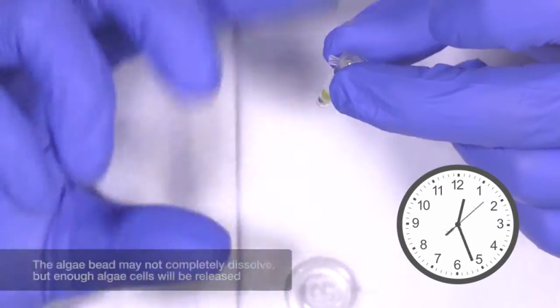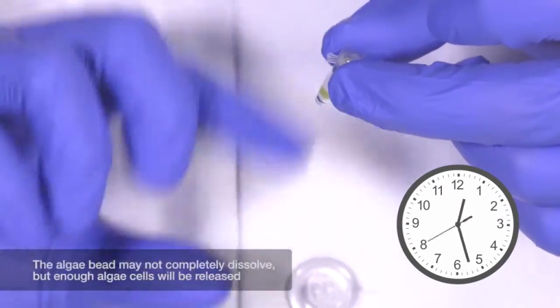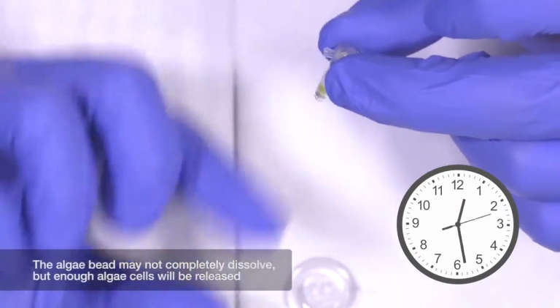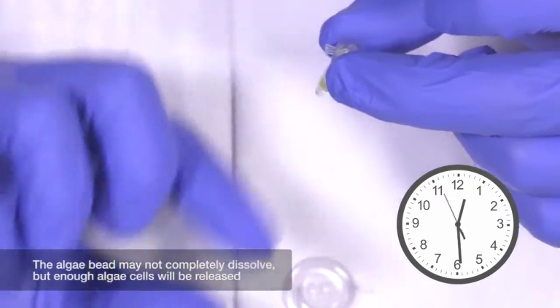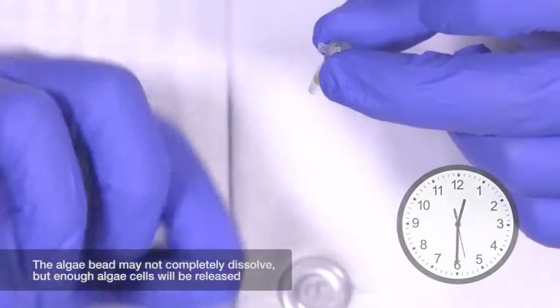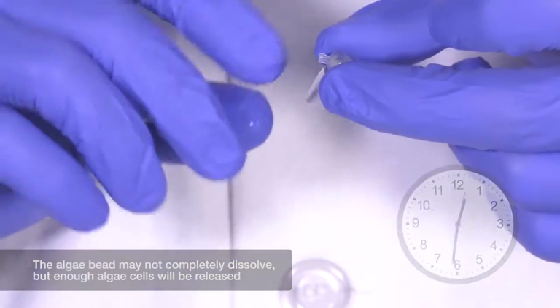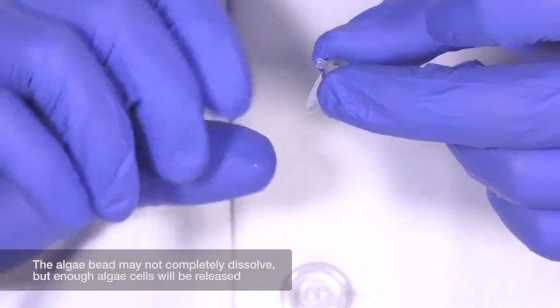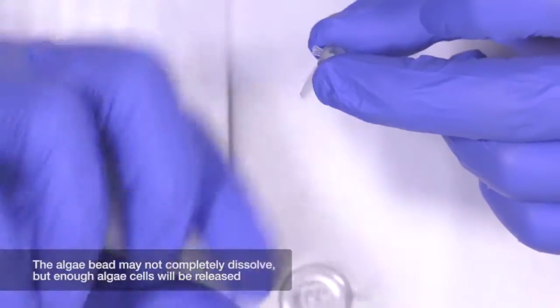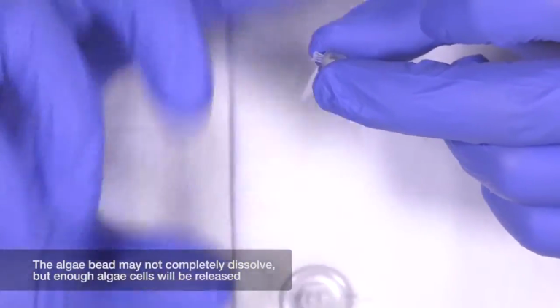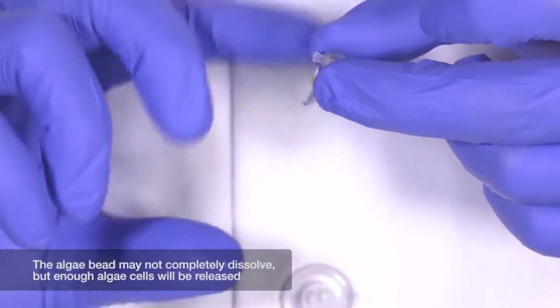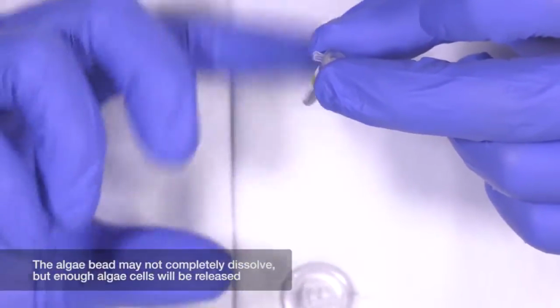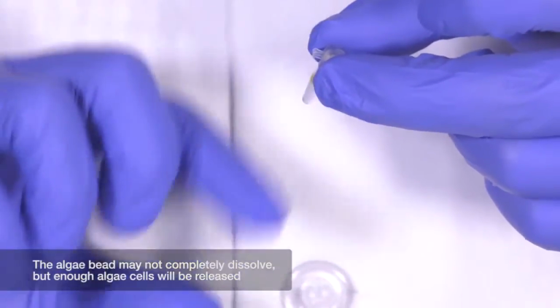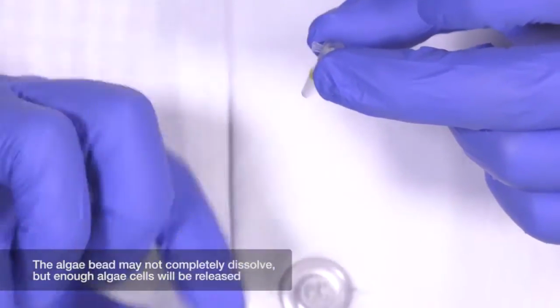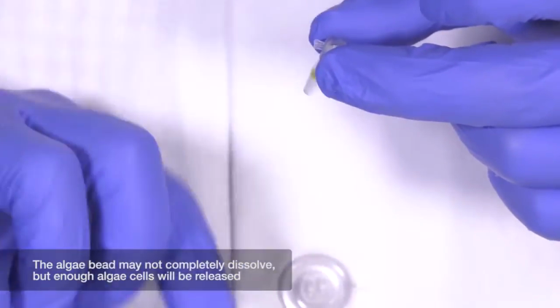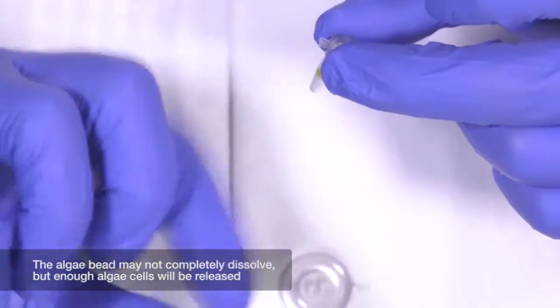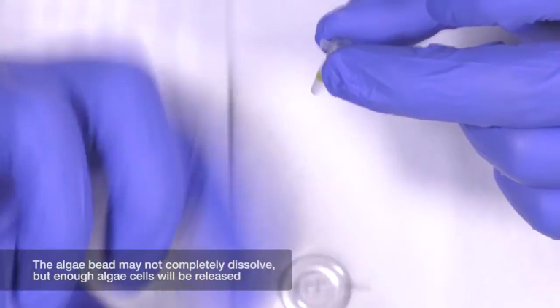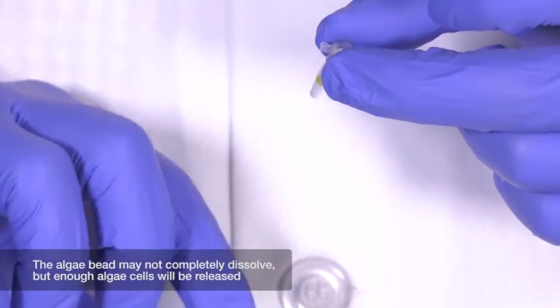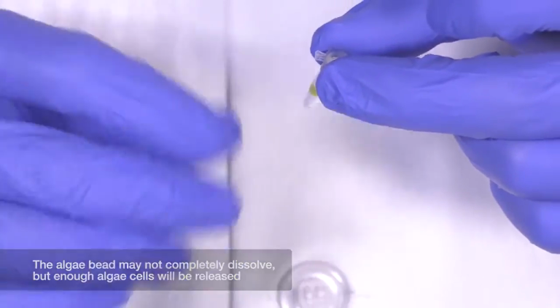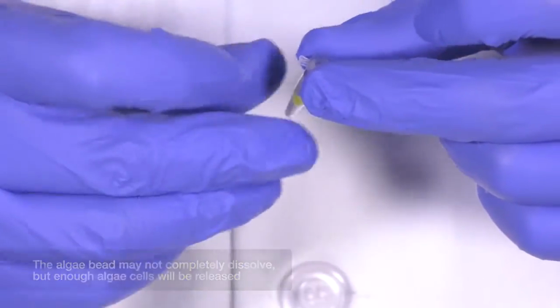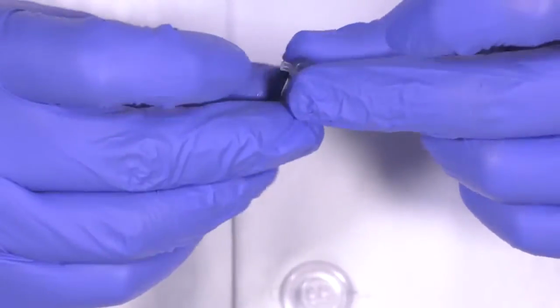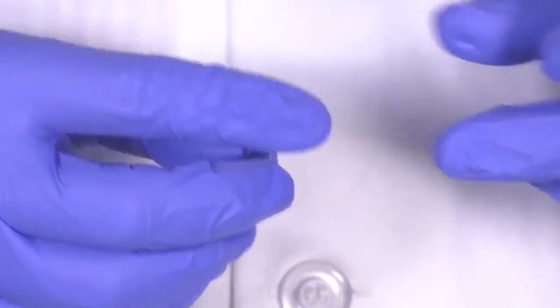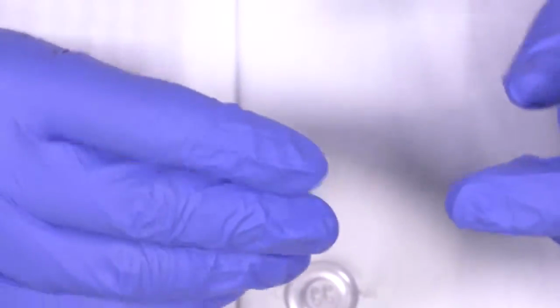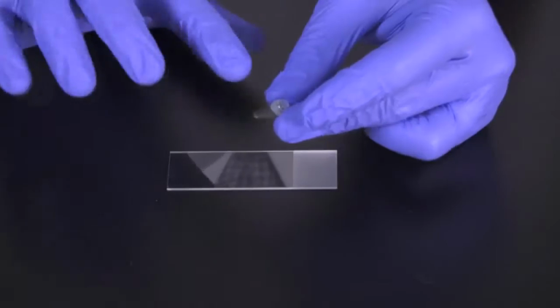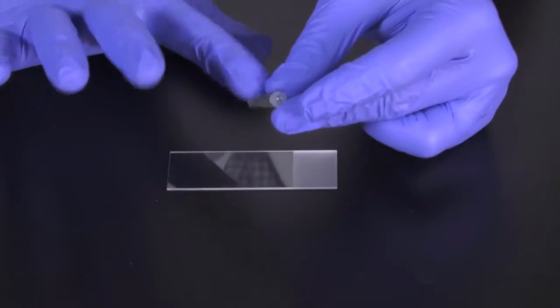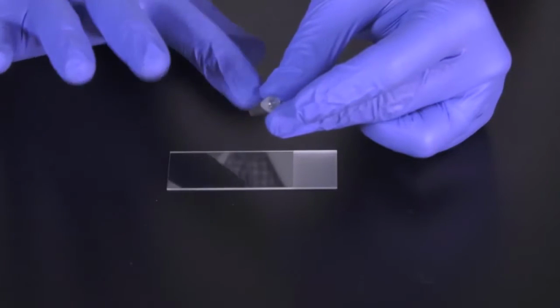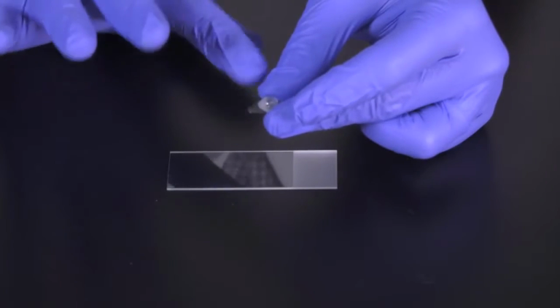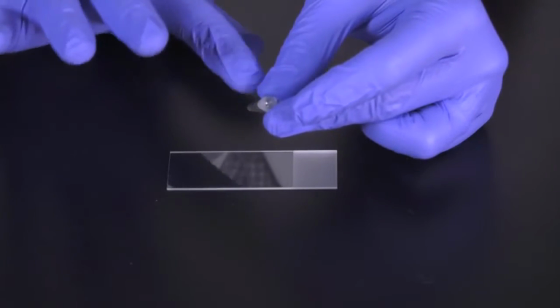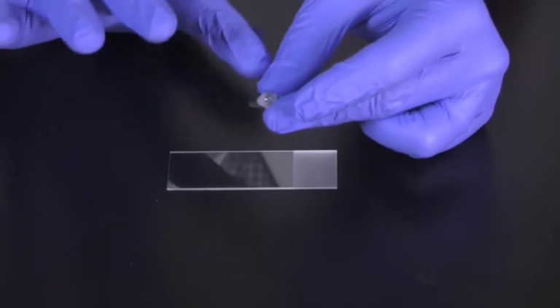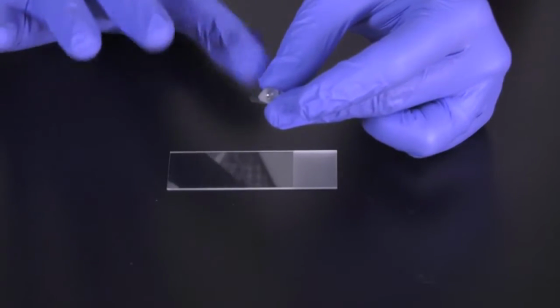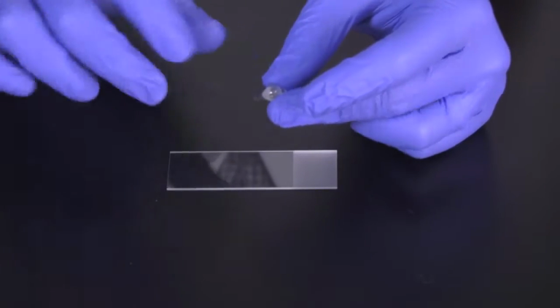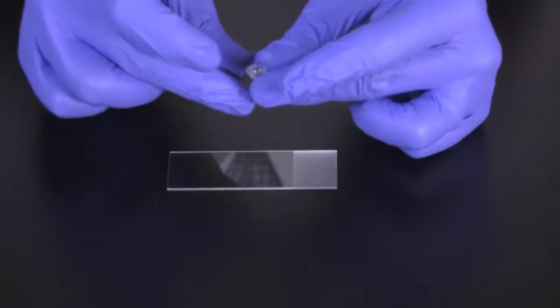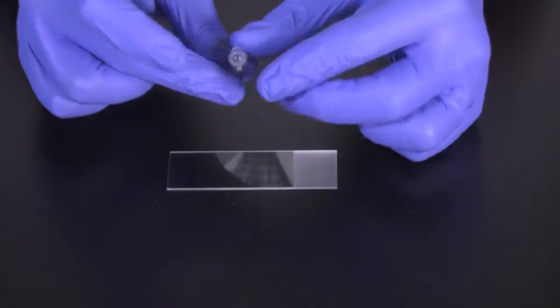After 30 minutes, enough algae cells should be released from the bead to create a microscope slide. Flick the tube to re-suspend the algae cells.